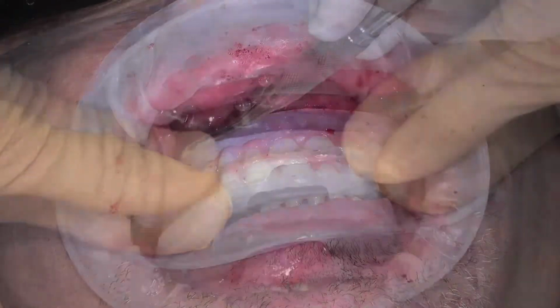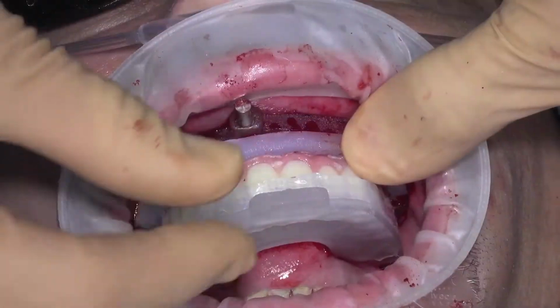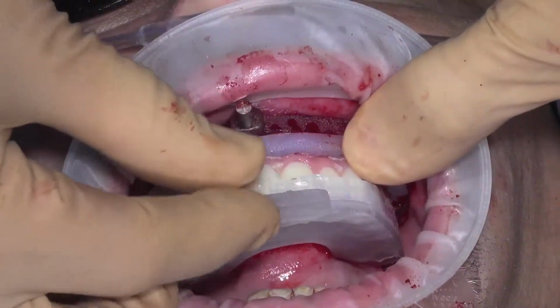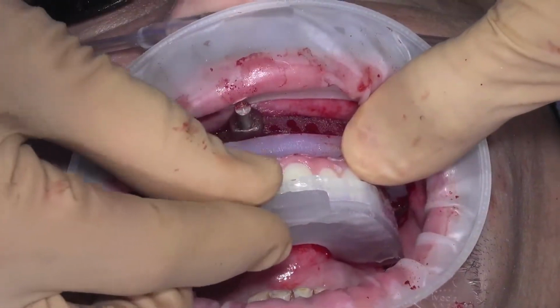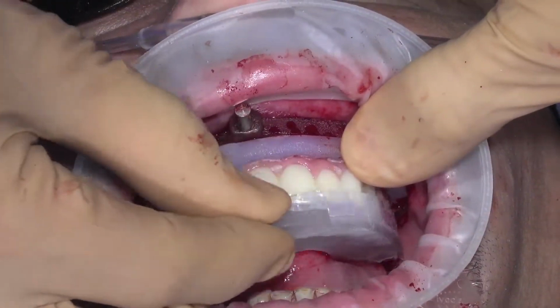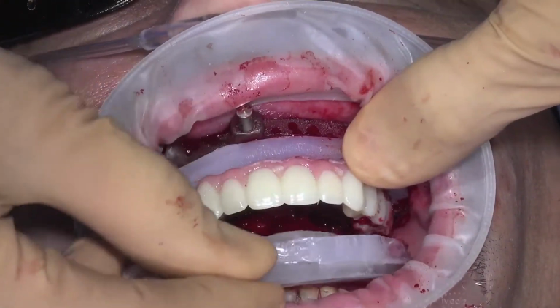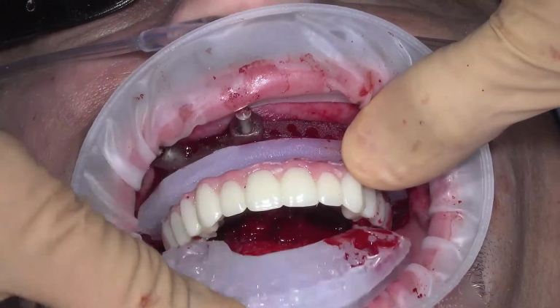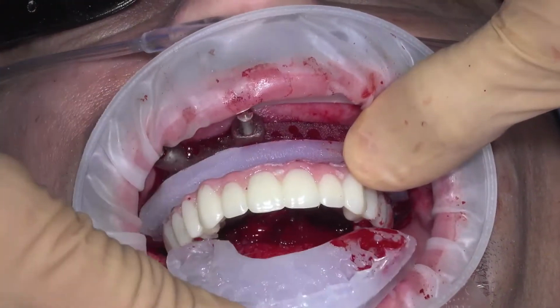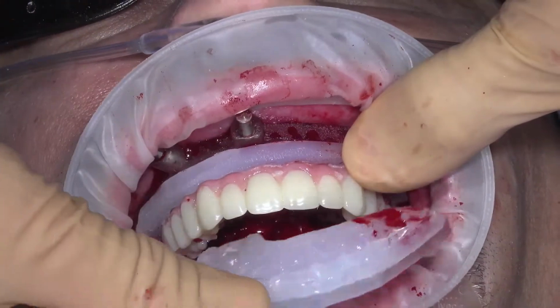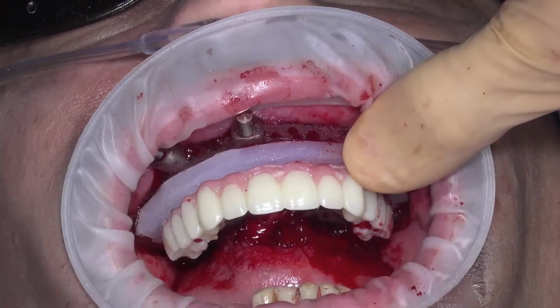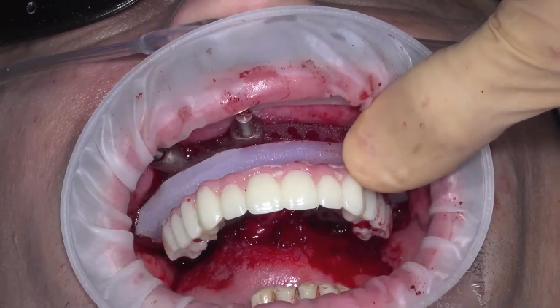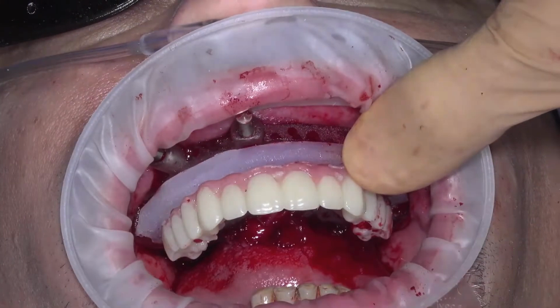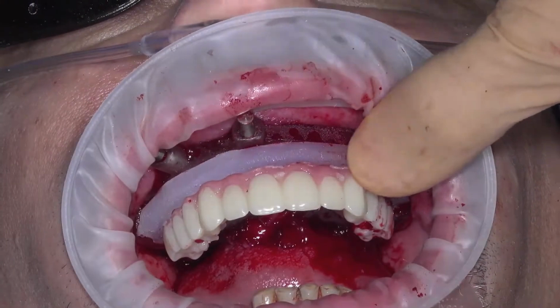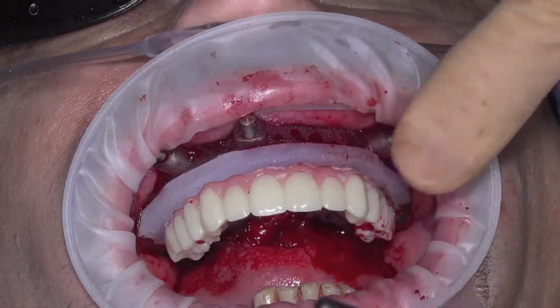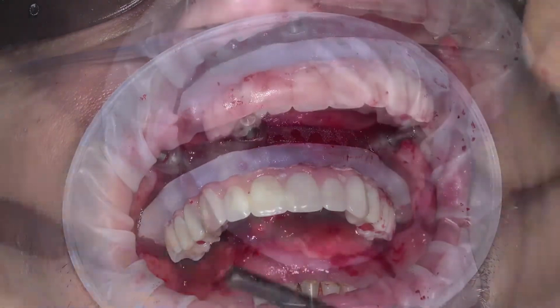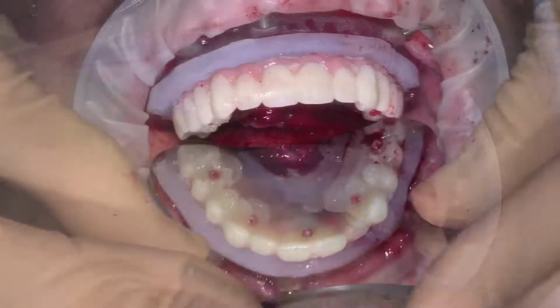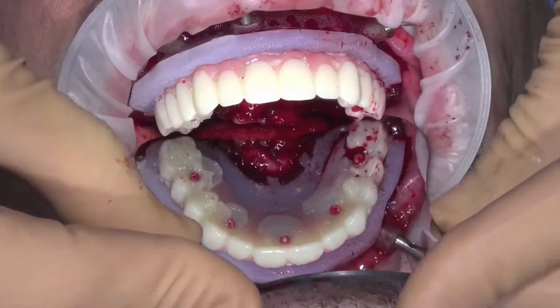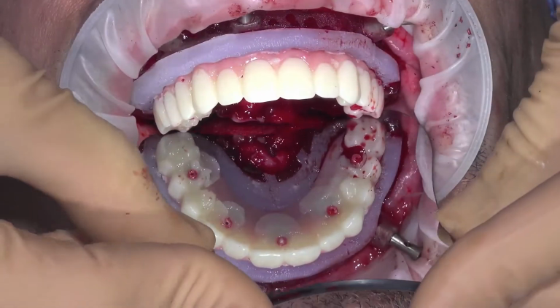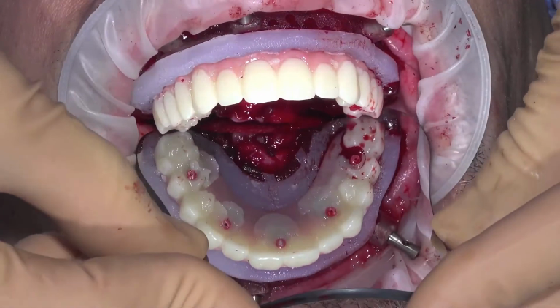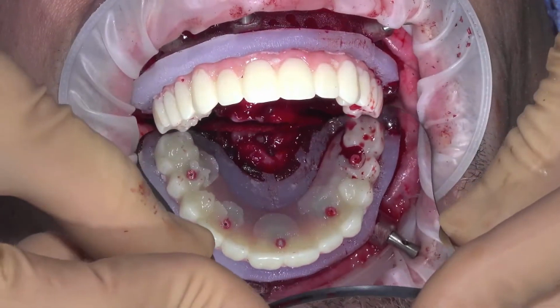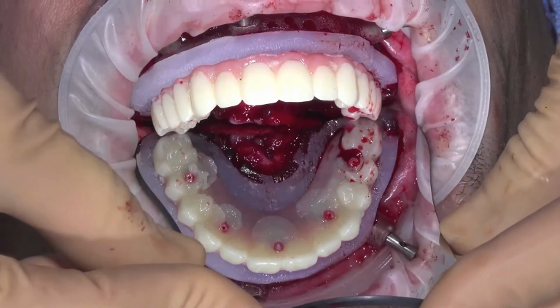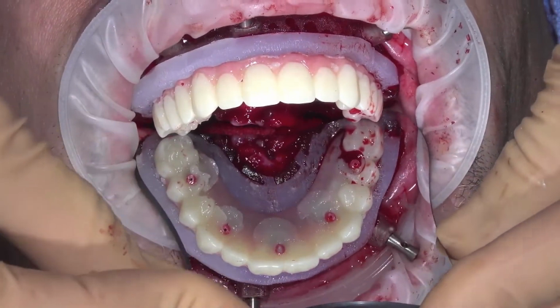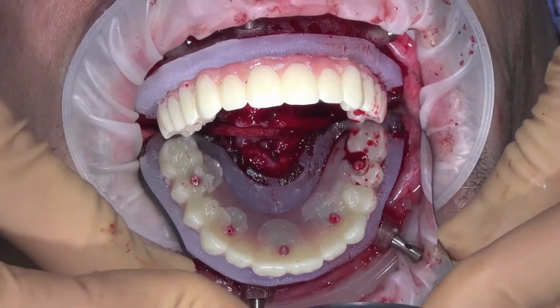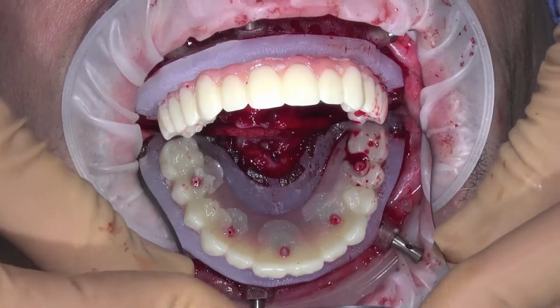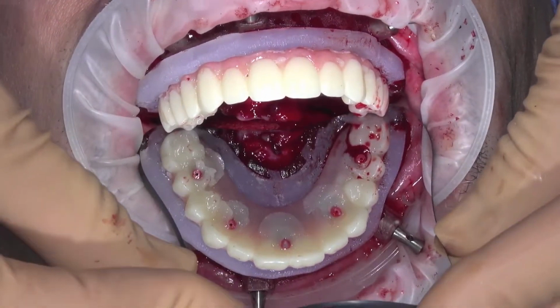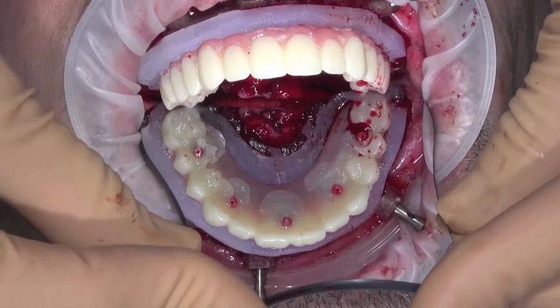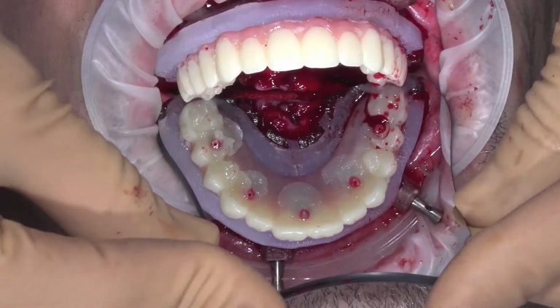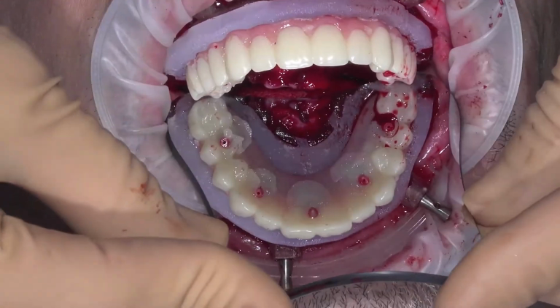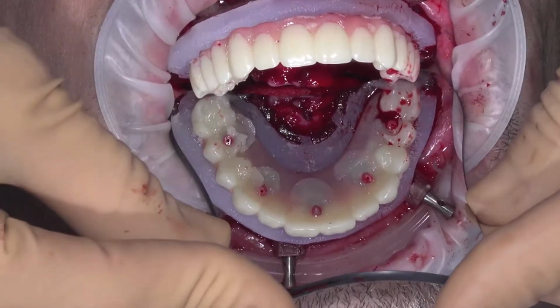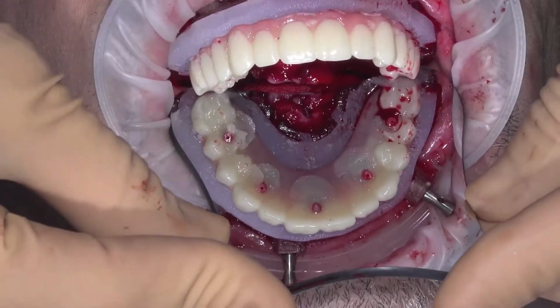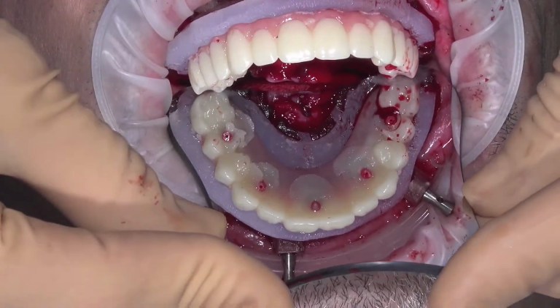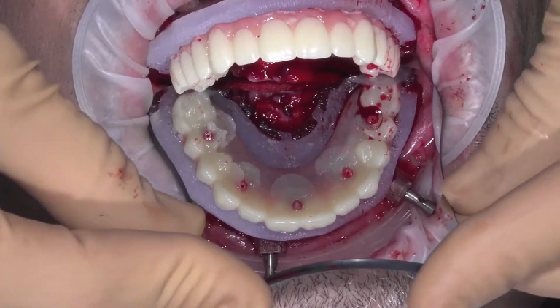Remove the prosthetic bite guide and look for any voids and backfill from the occlusal as needed to secure the temporary cylinders prior to removing the provisional.